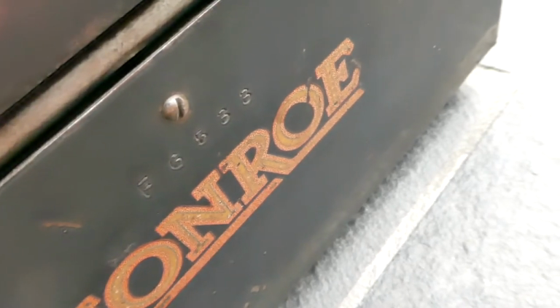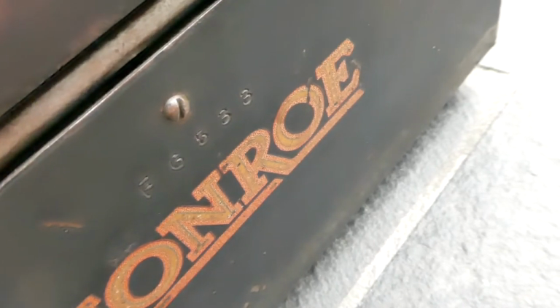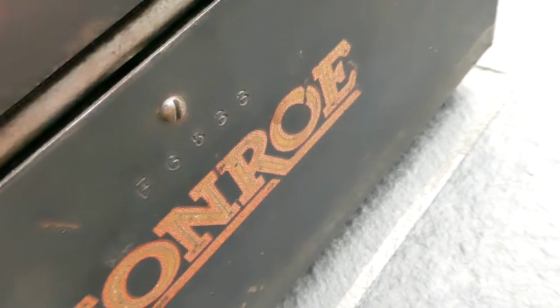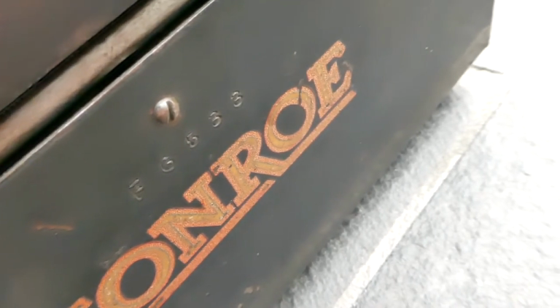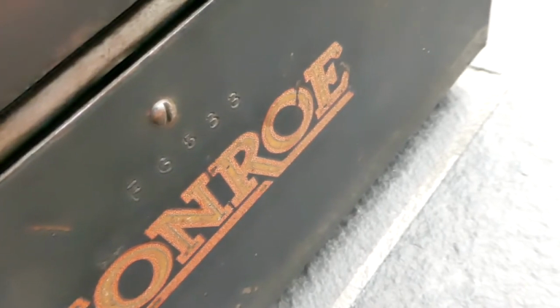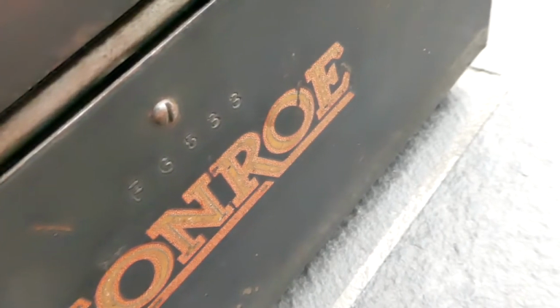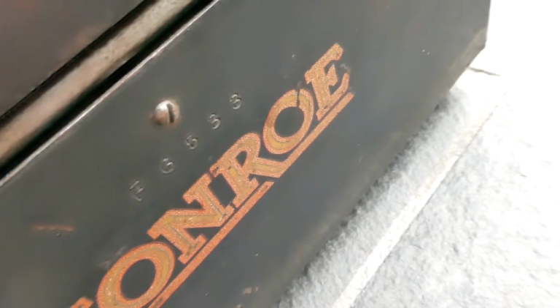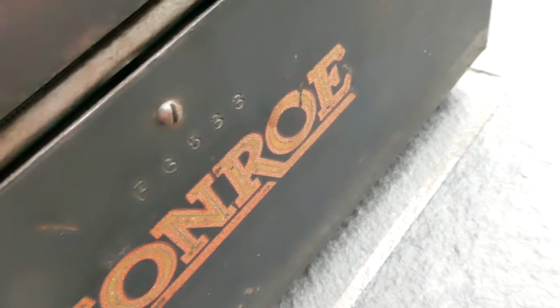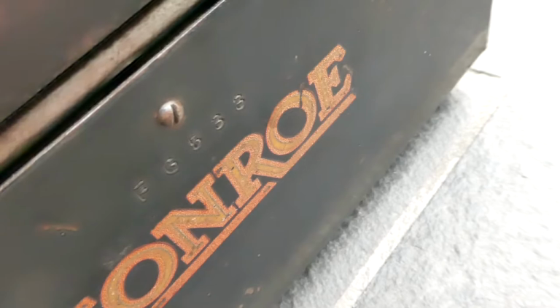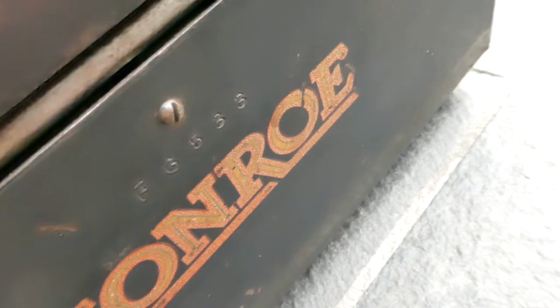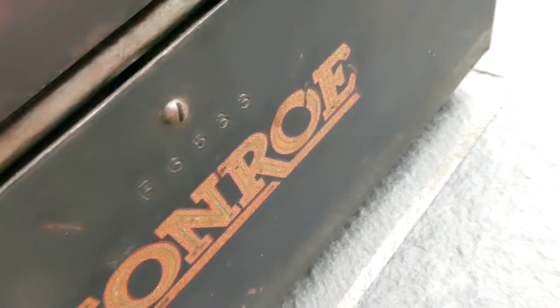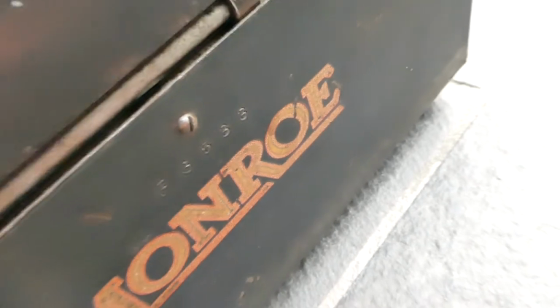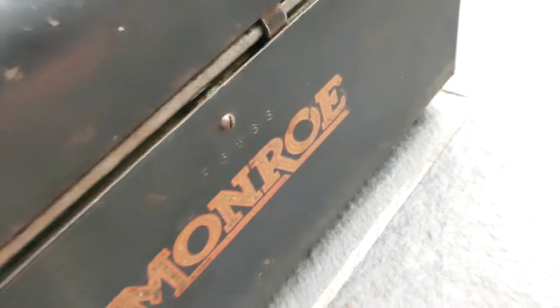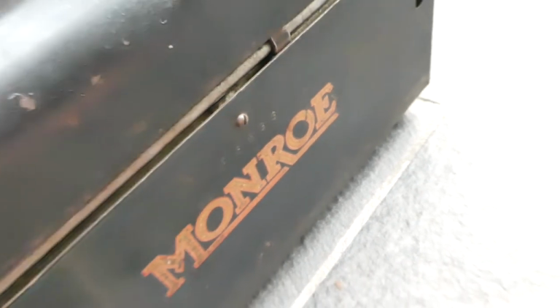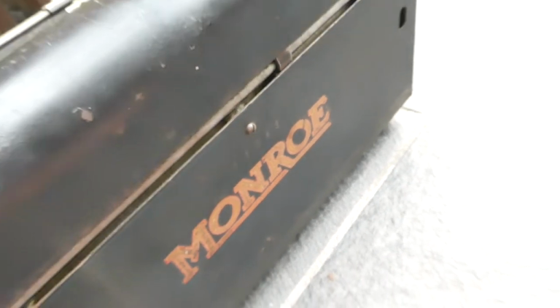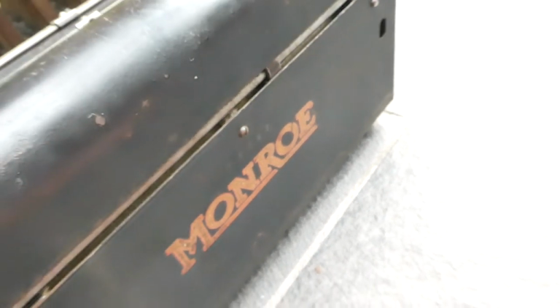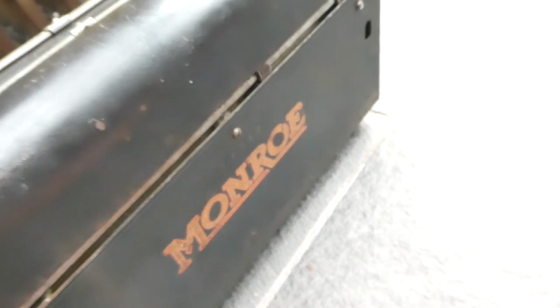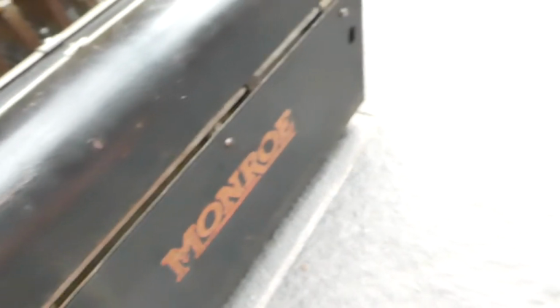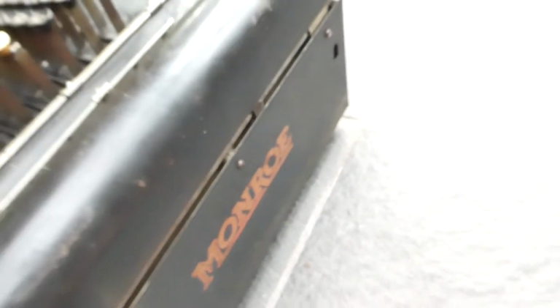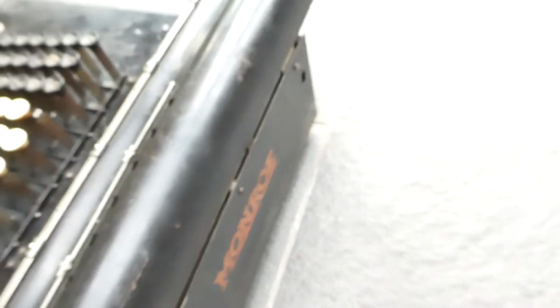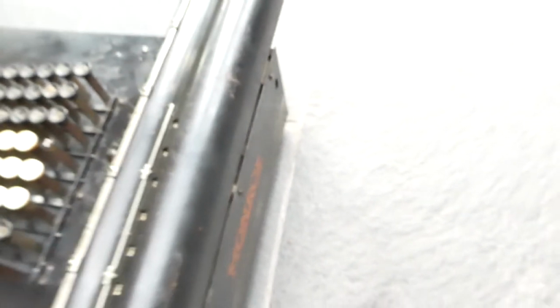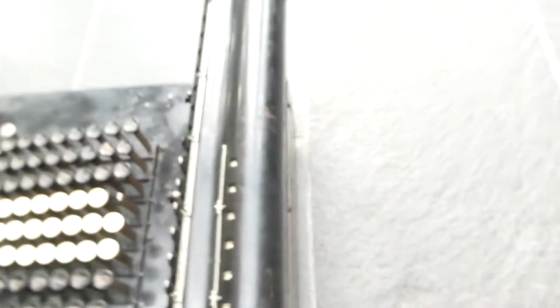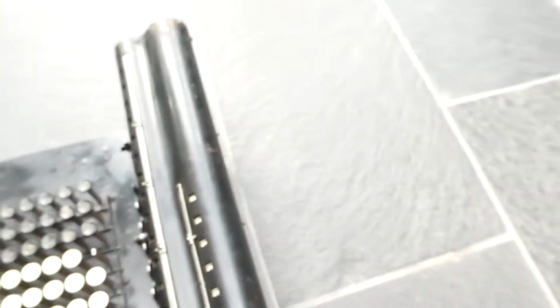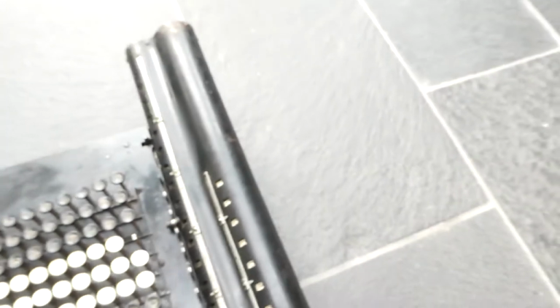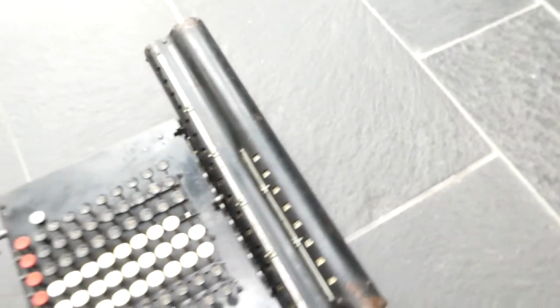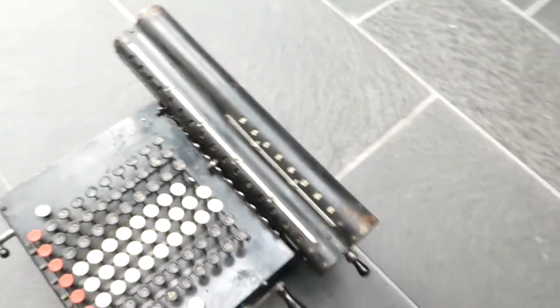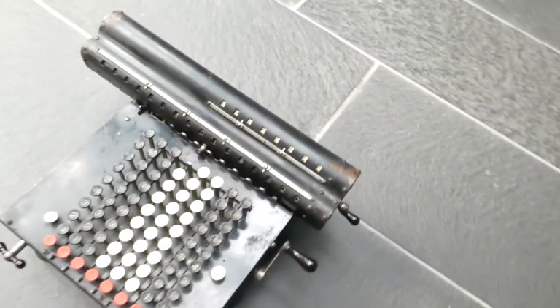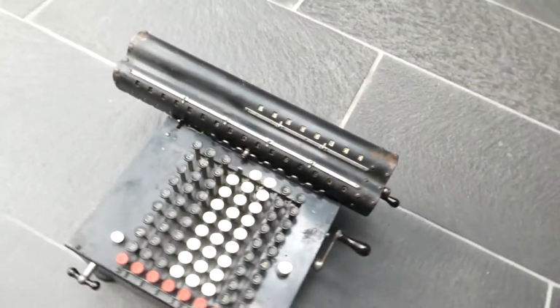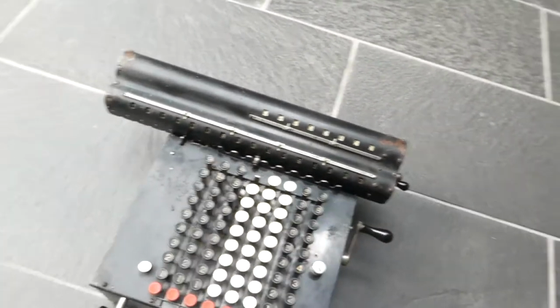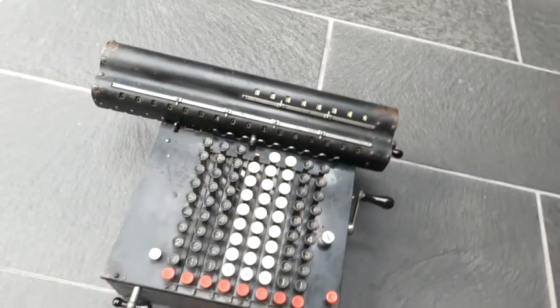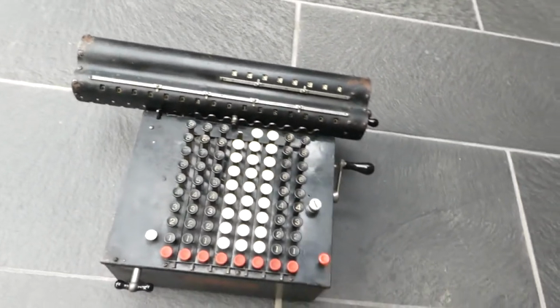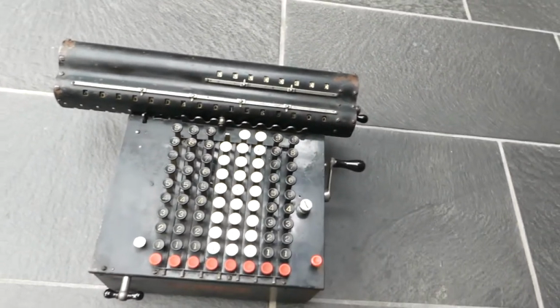Actually it reads 6563 — so 6533, sorry. The numbering of this model started at 6,000.